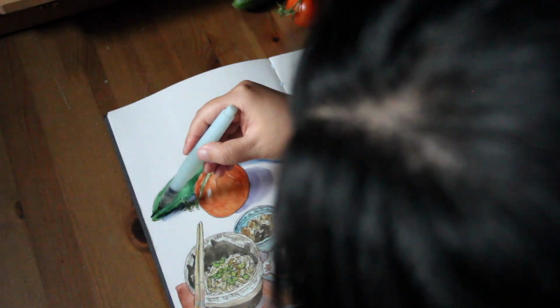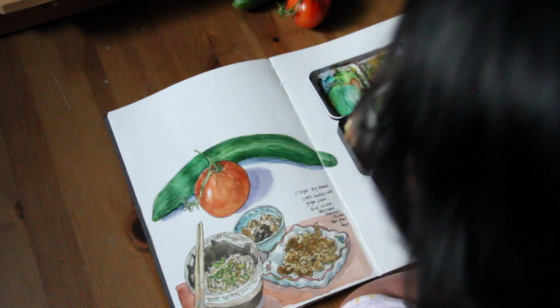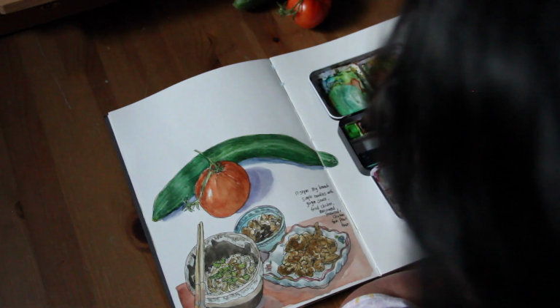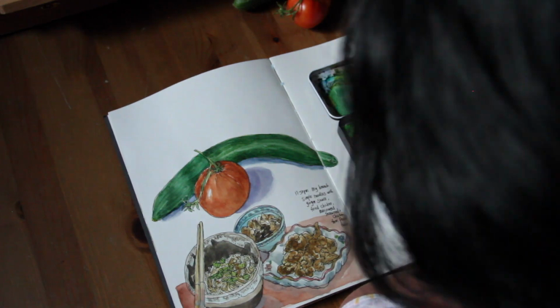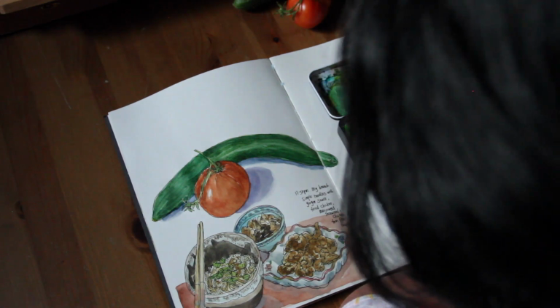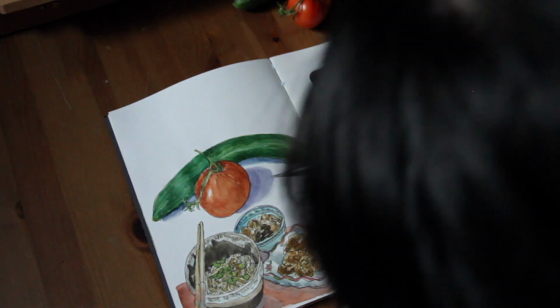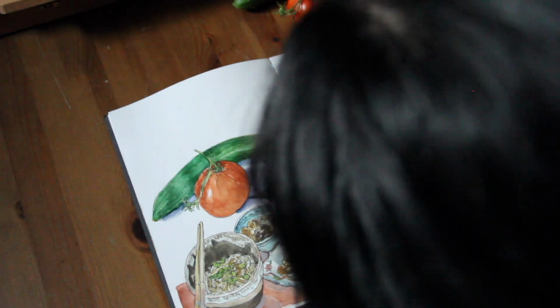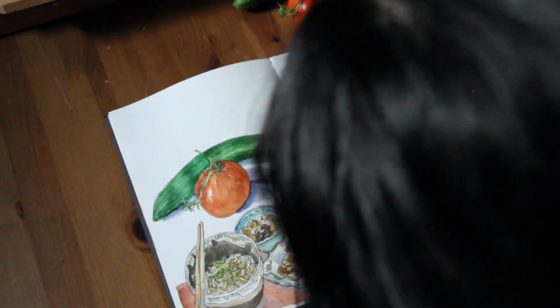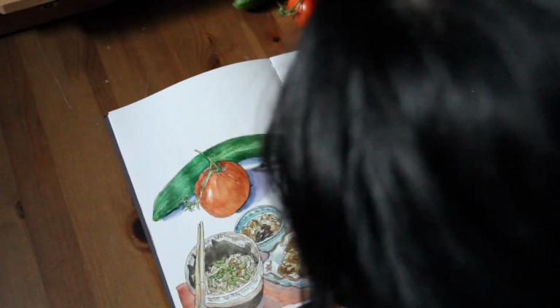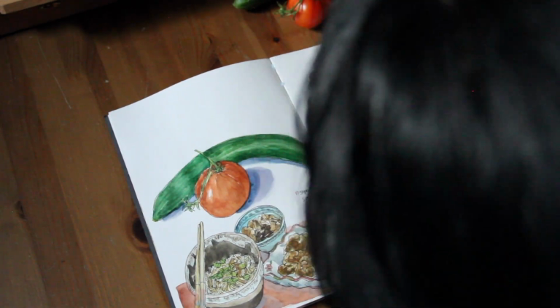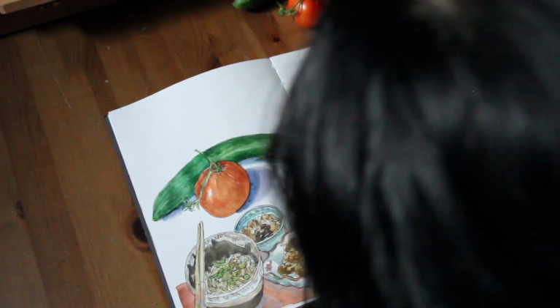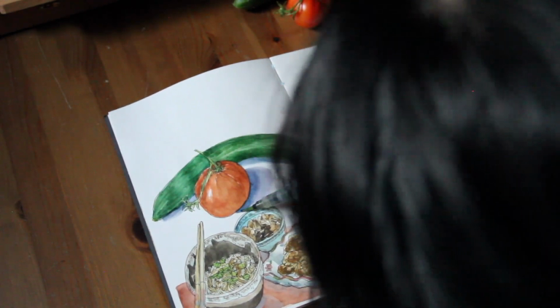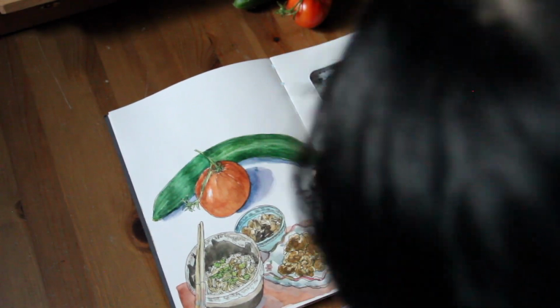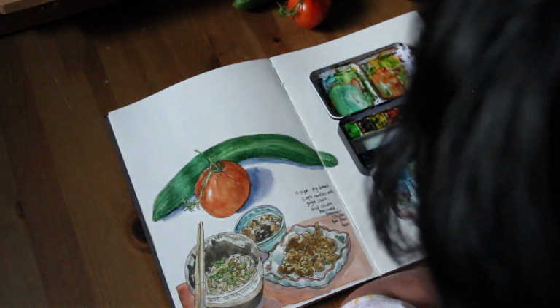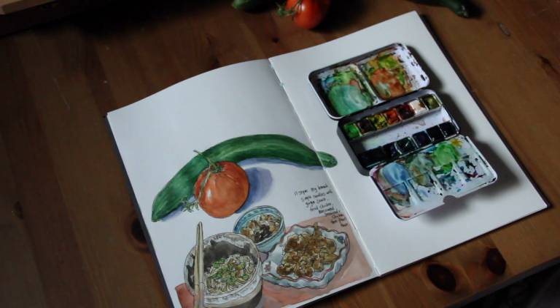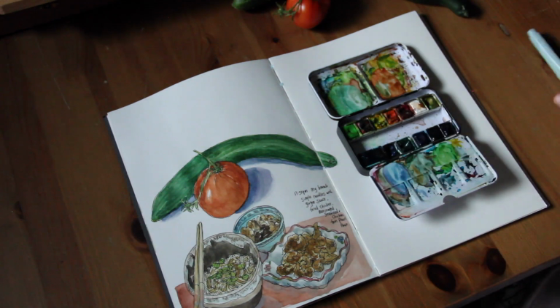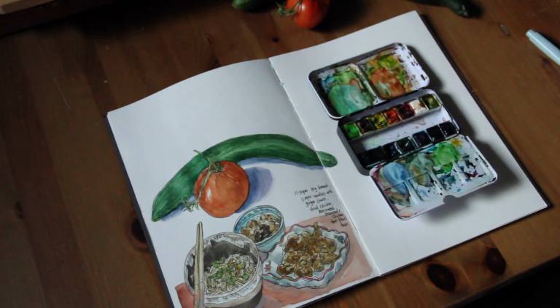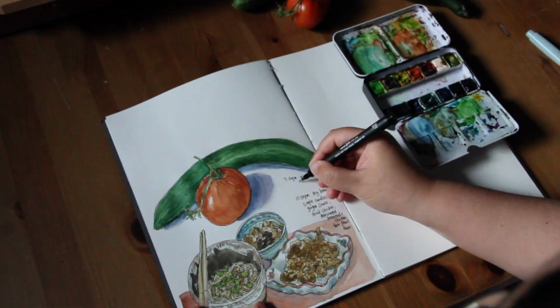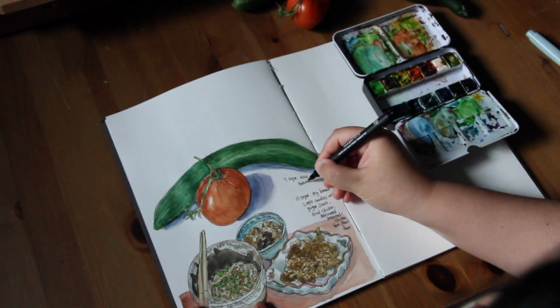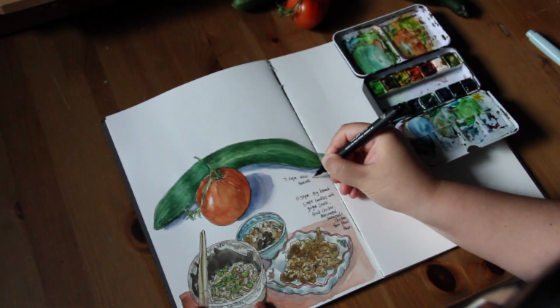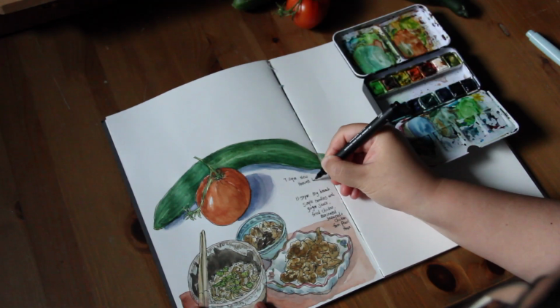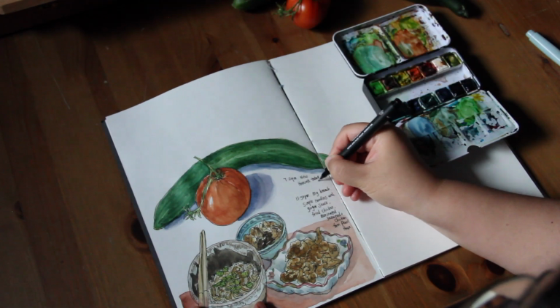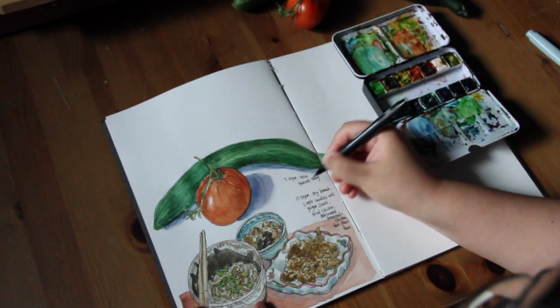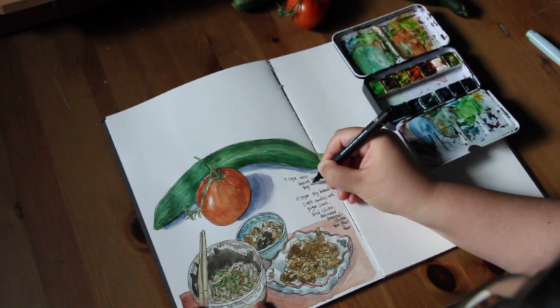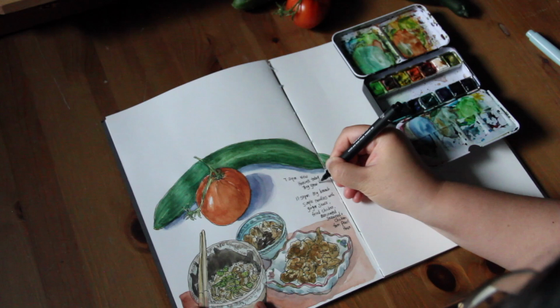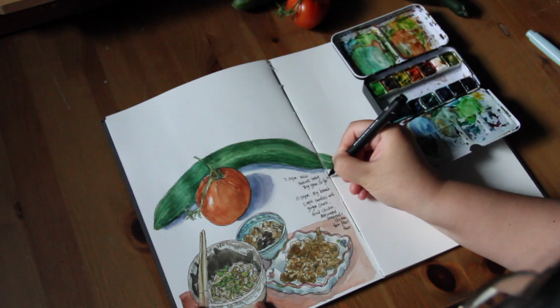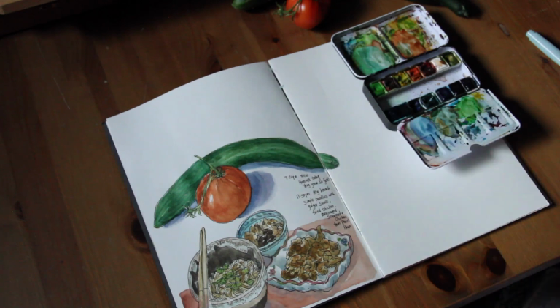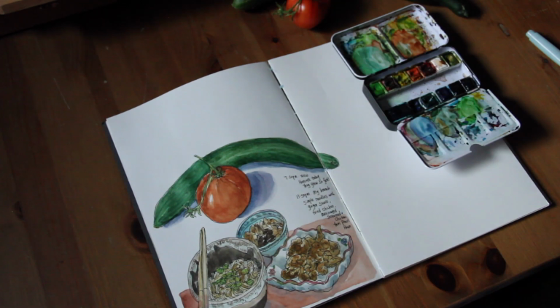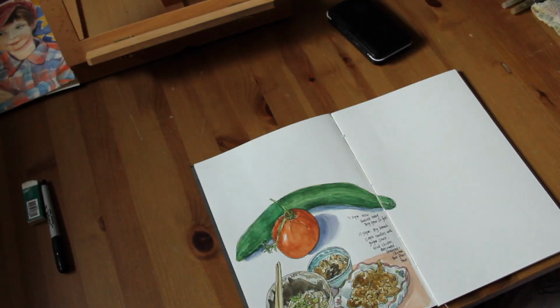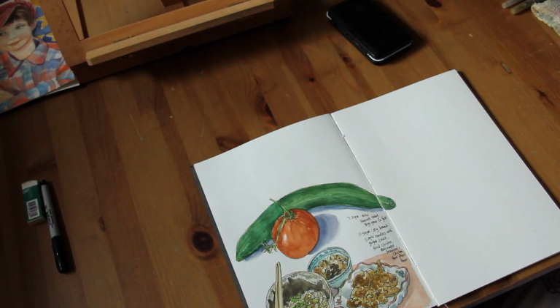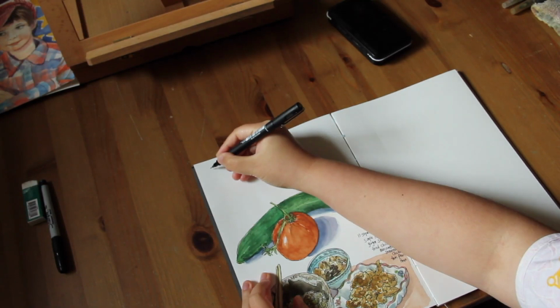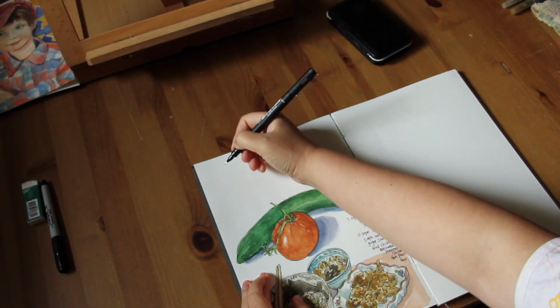Just doing some final polish here, adding a stronger shadow especially around the edge of the objects, and writing a note for myself — it's my art journal.